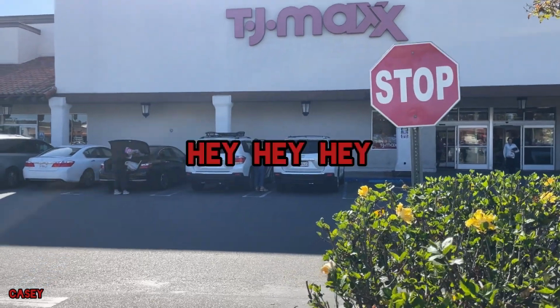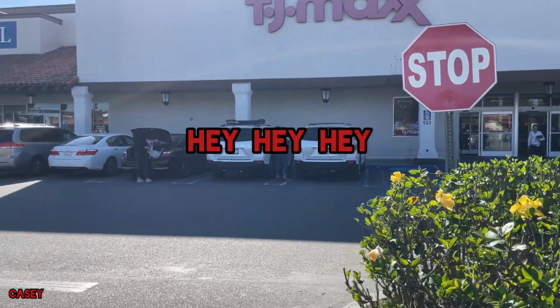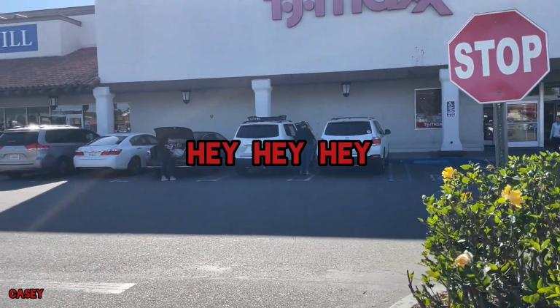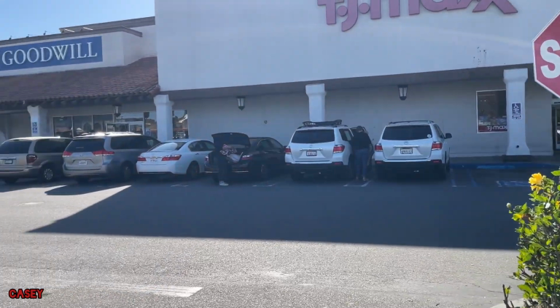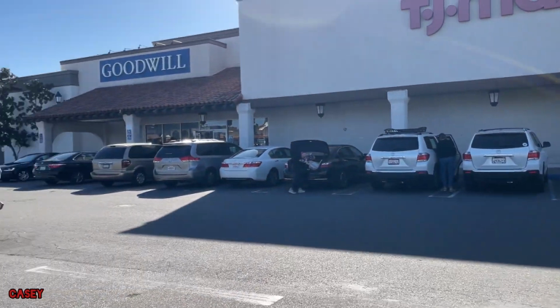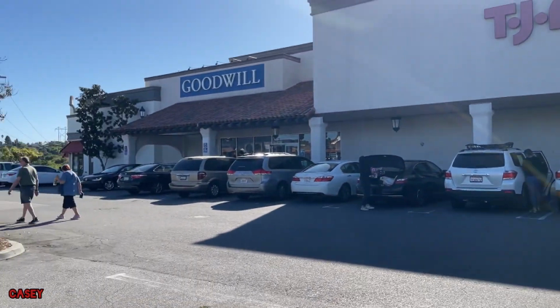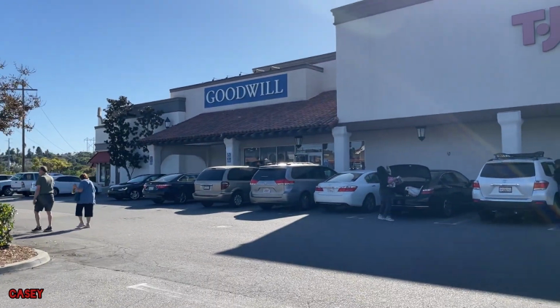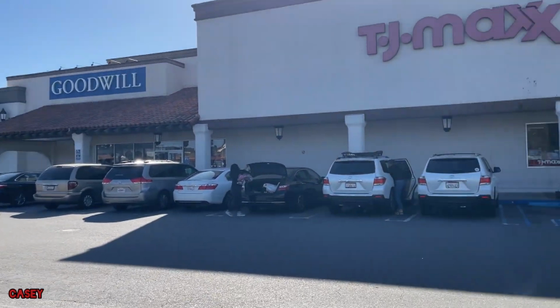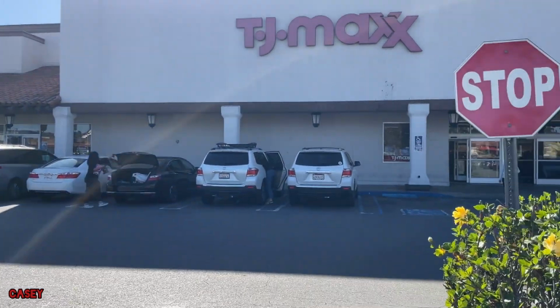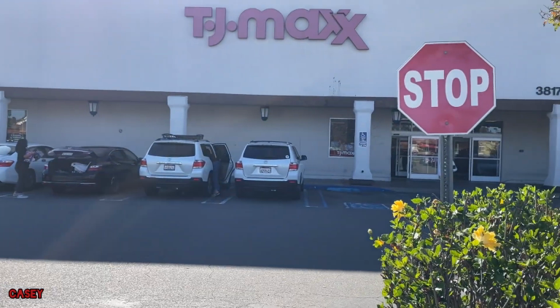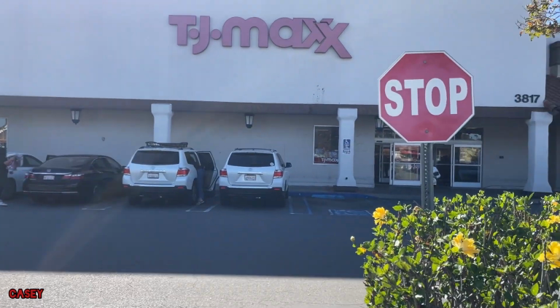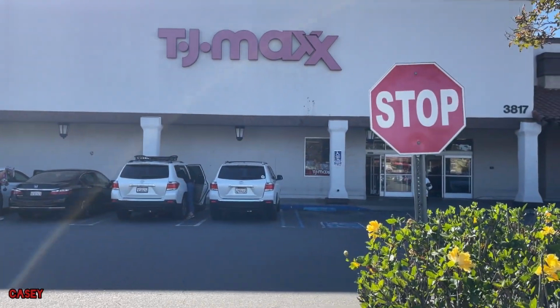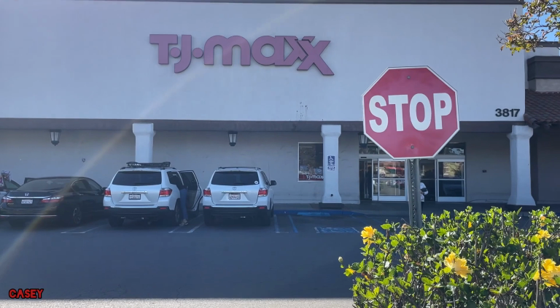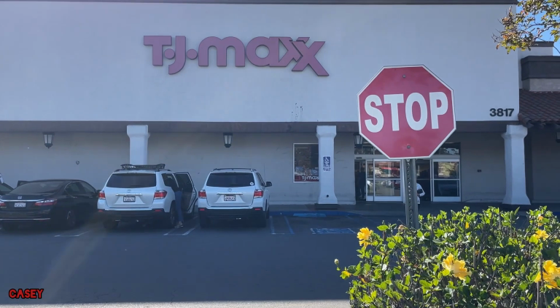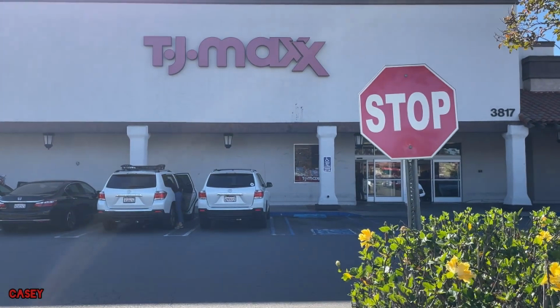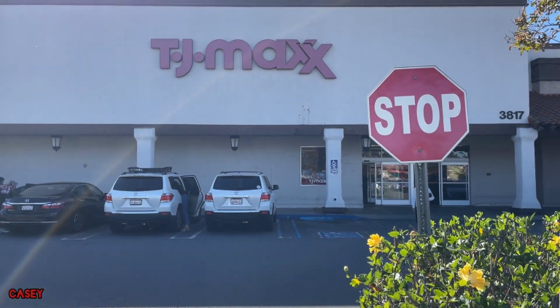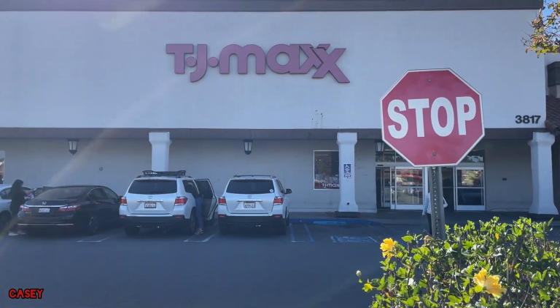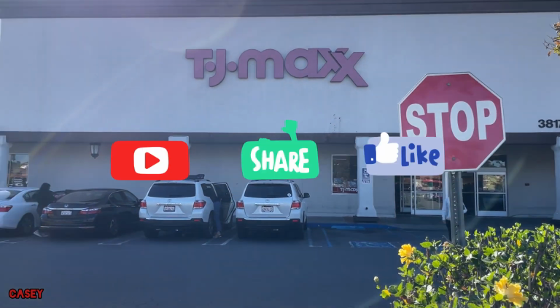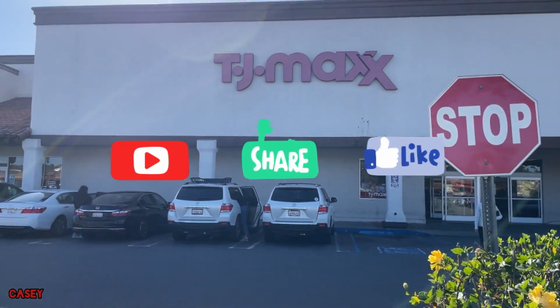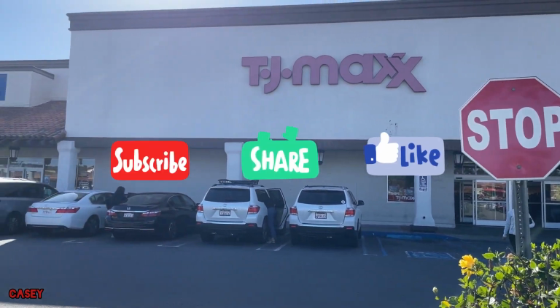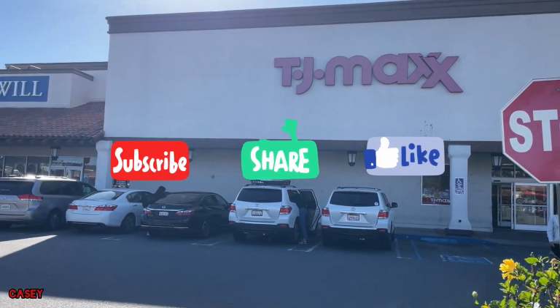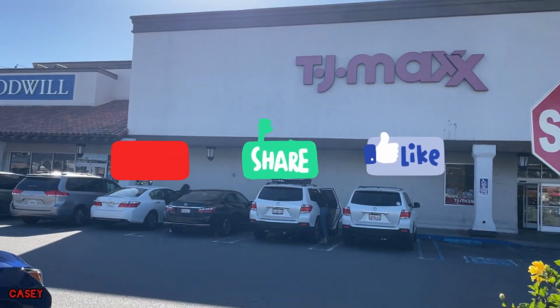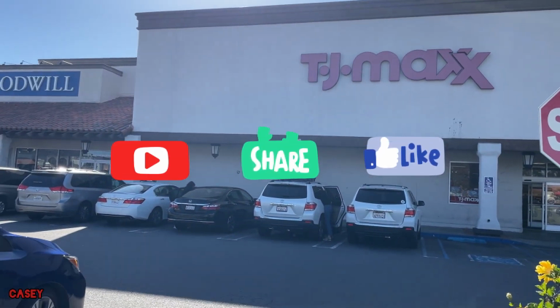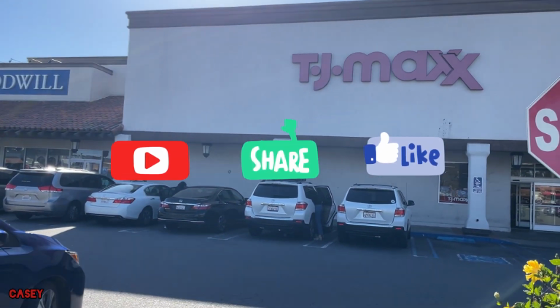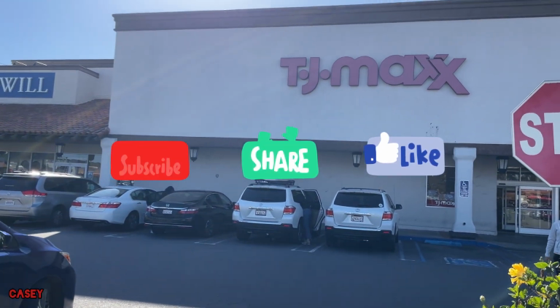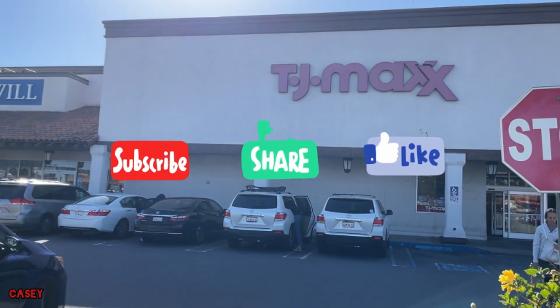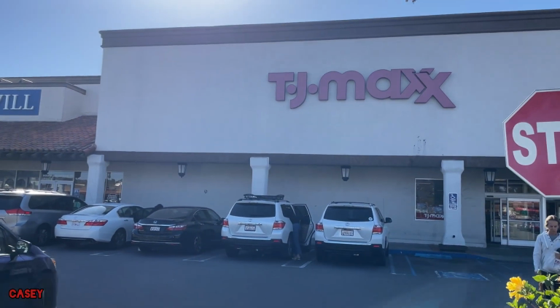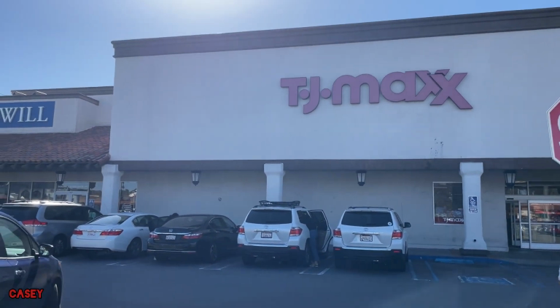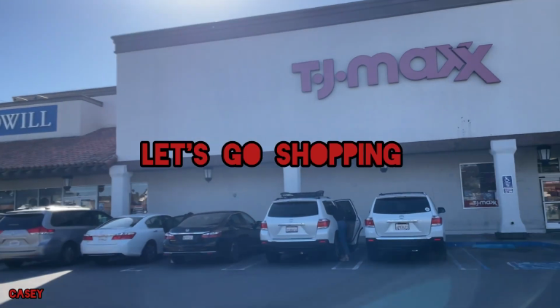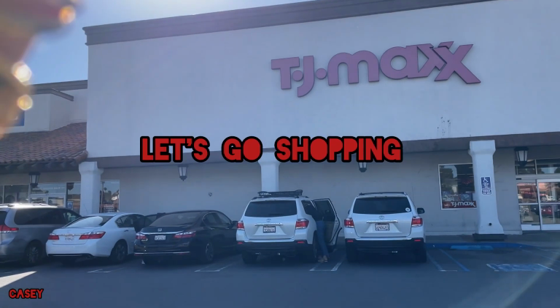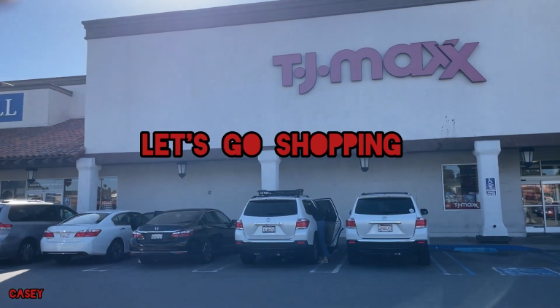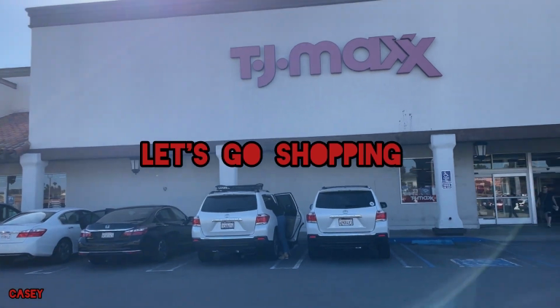Hey, hey, hey. Welcome back. We're at TJ Maxx — just checking. And if you like these kinds of videos, please give it a thumbs up. Subscribe. It's Rie. Let's go shopping!